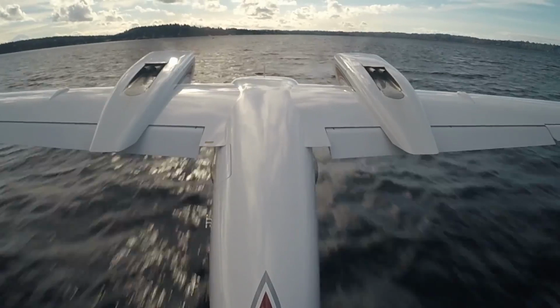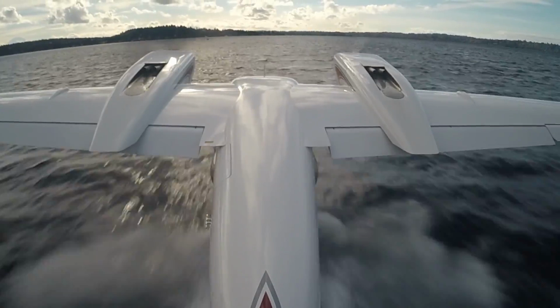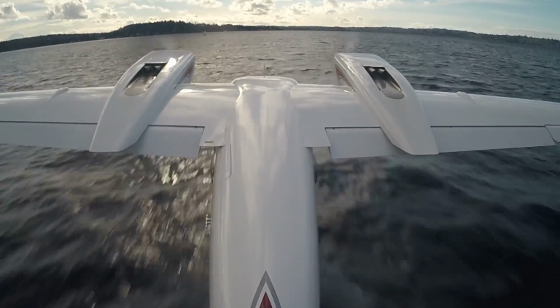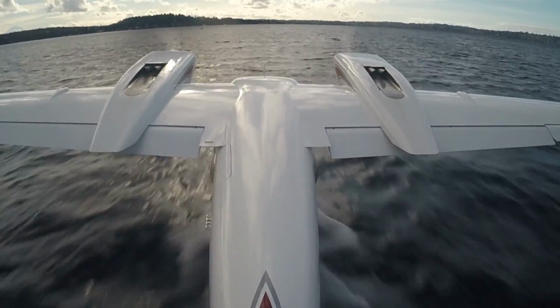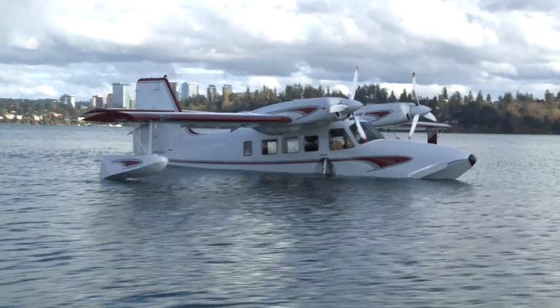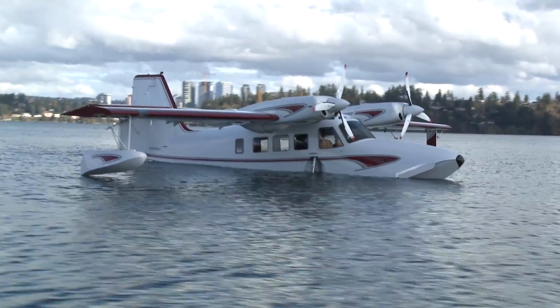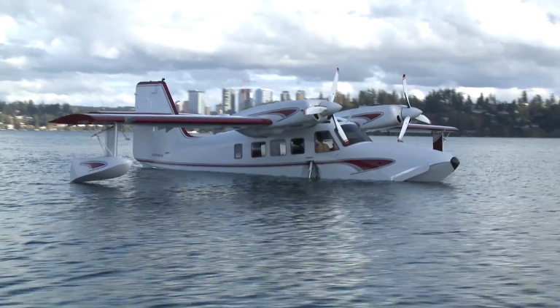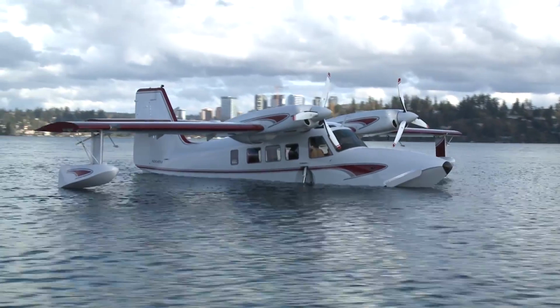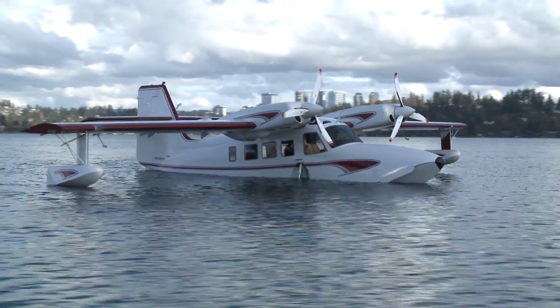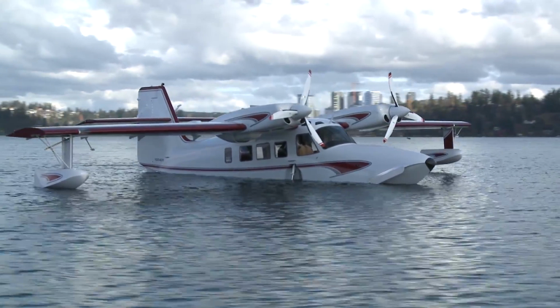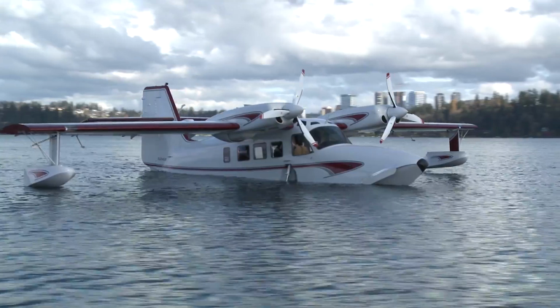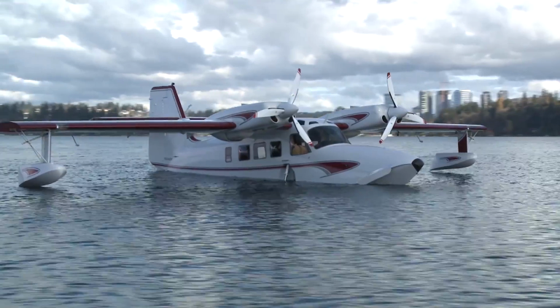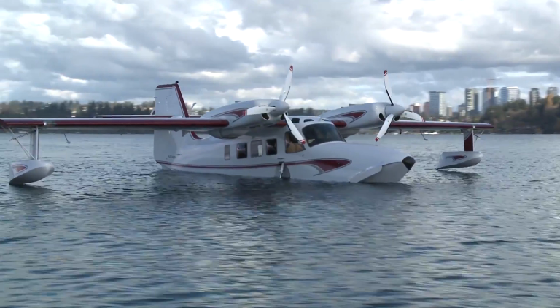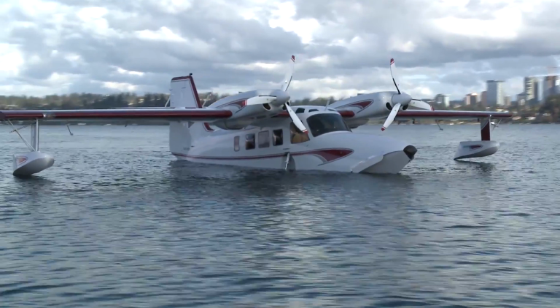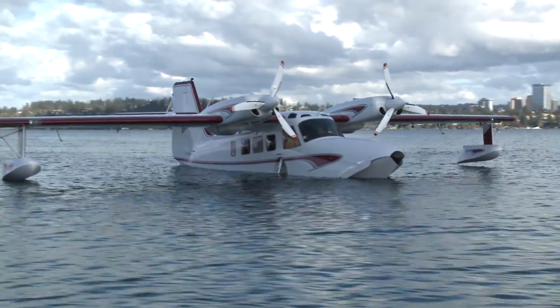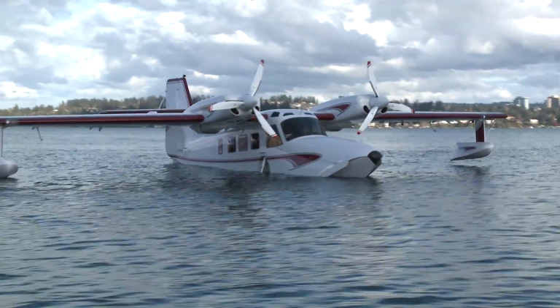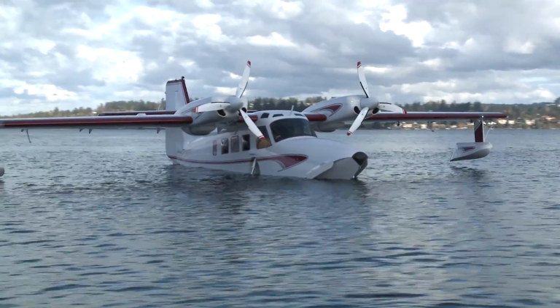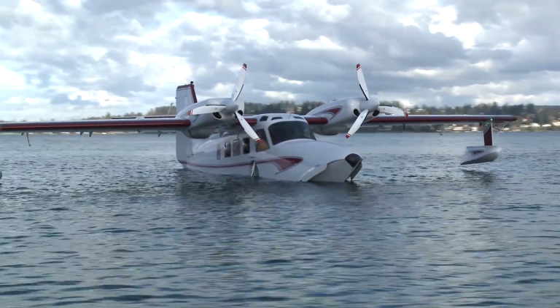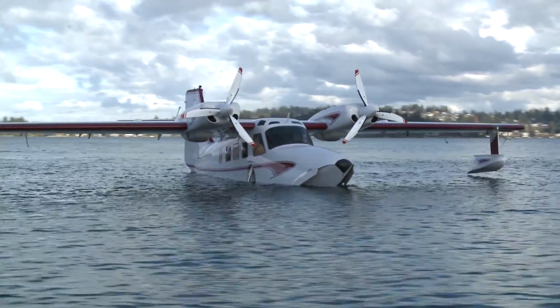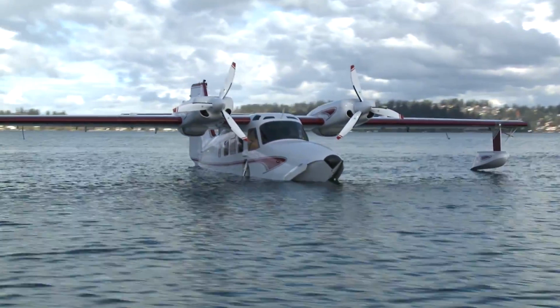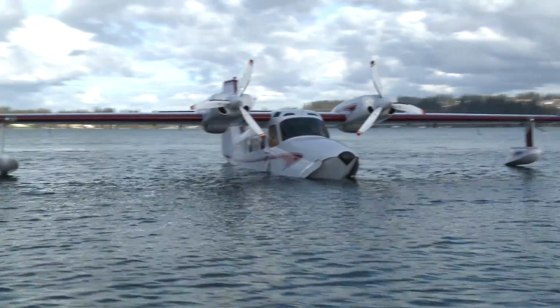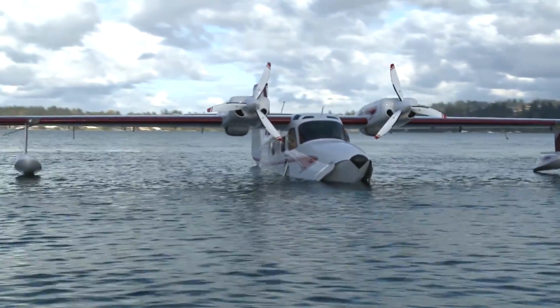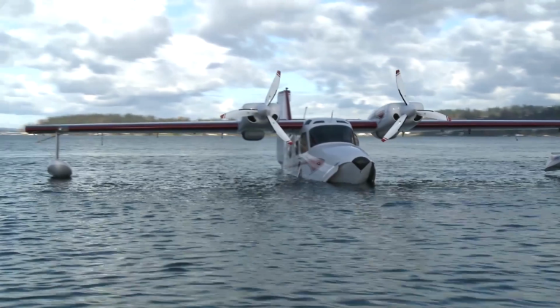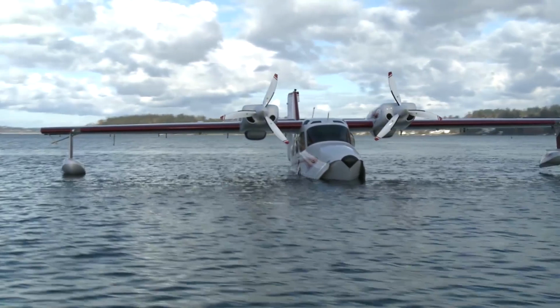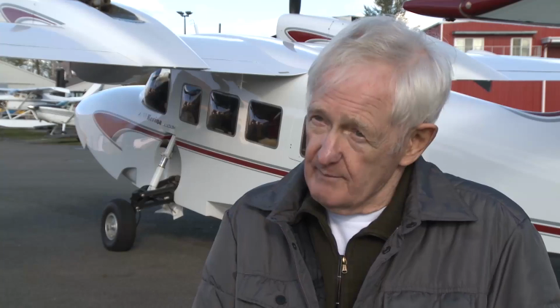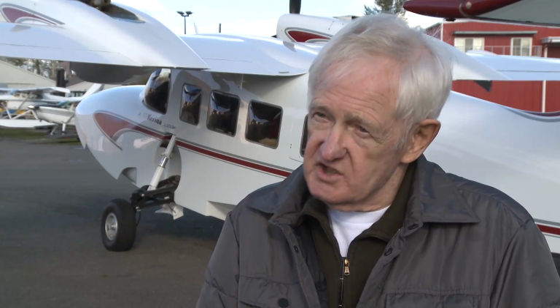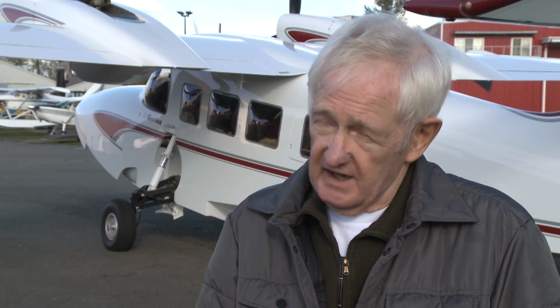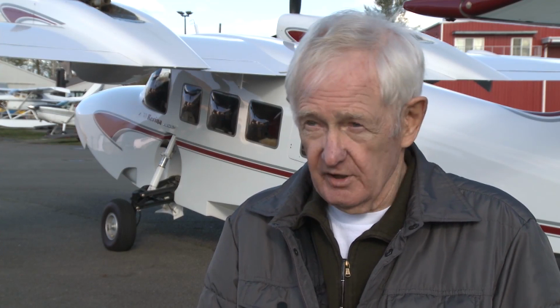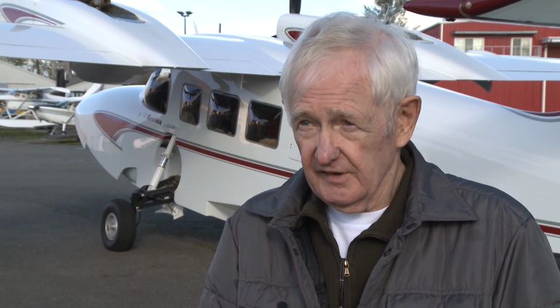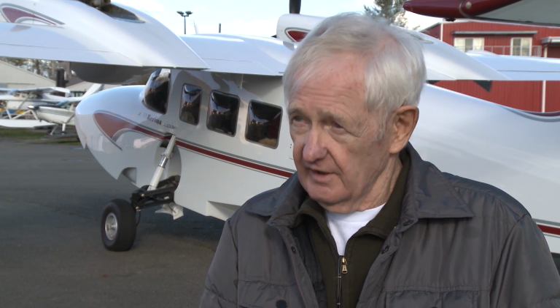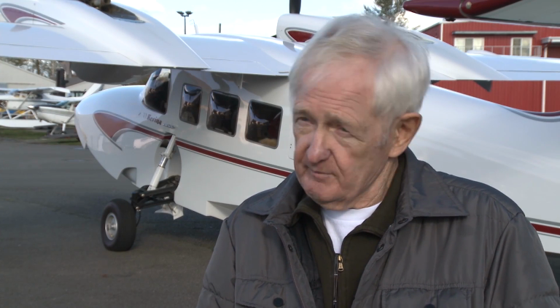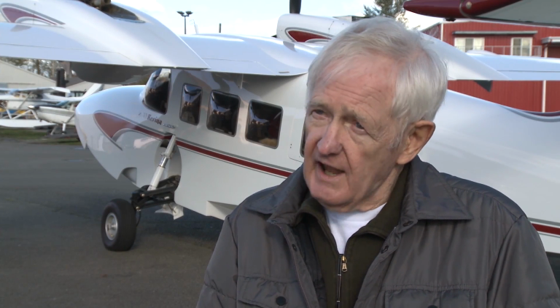As much of a splash as we're making on the lake, up in Alaska this airplane draws crowds. In Anchorage, it gets everybody's socks rolling up and down. A lot of excitement up there because that's where the Grumman Wigeon and the Grumman Goose spent their lives.